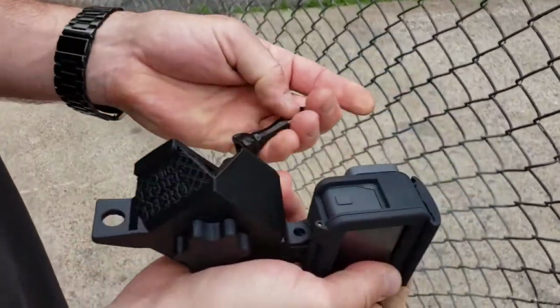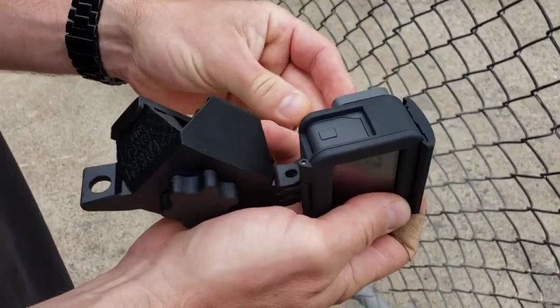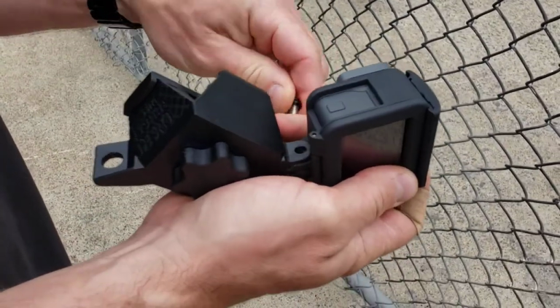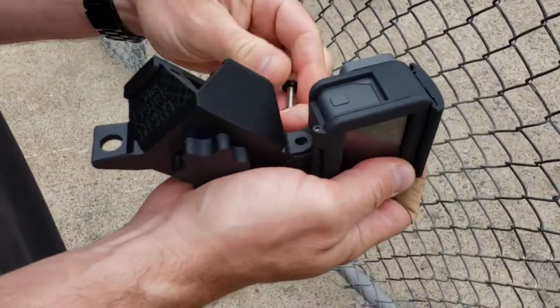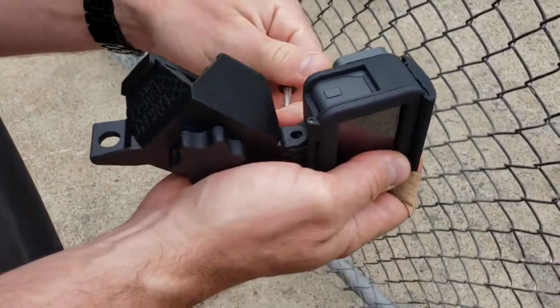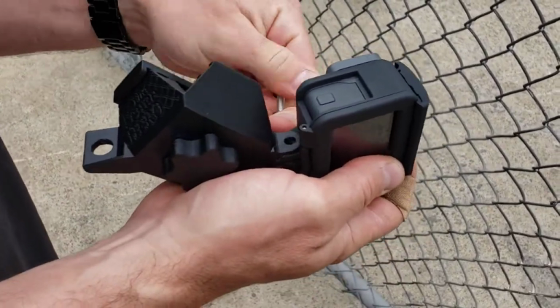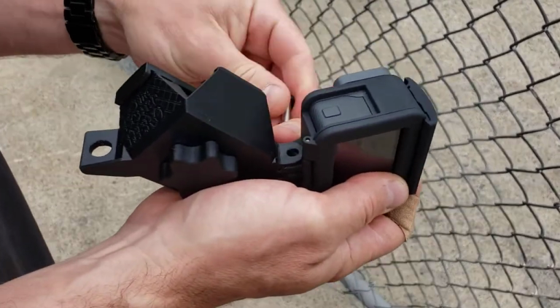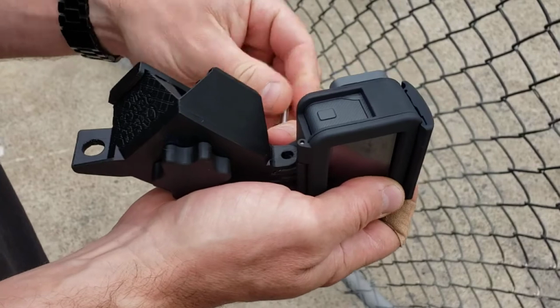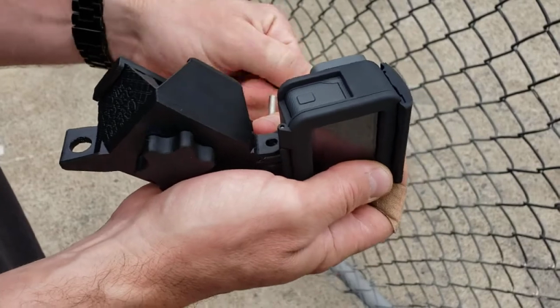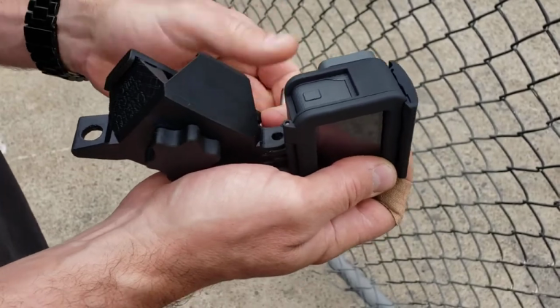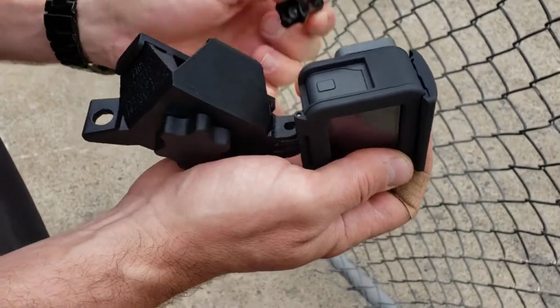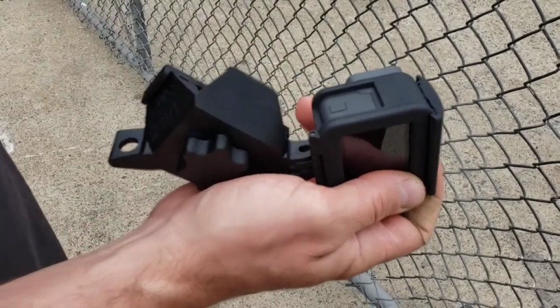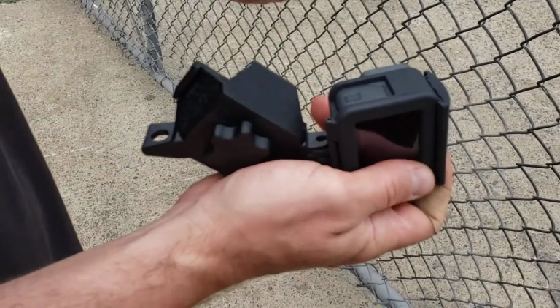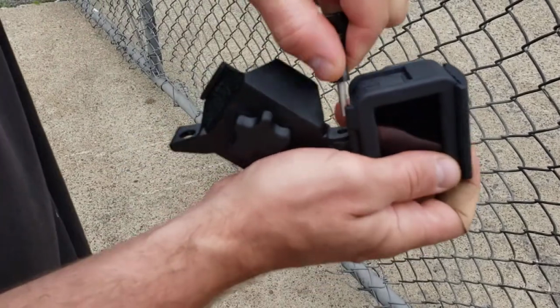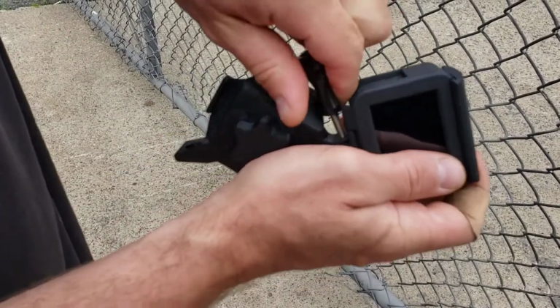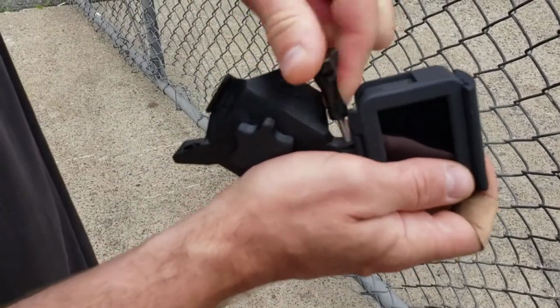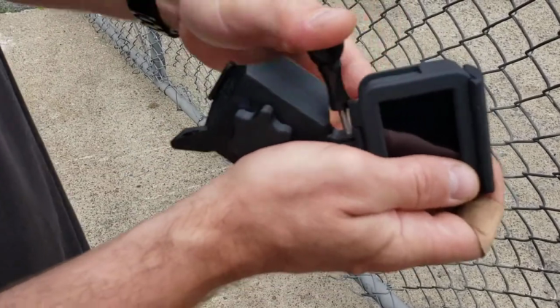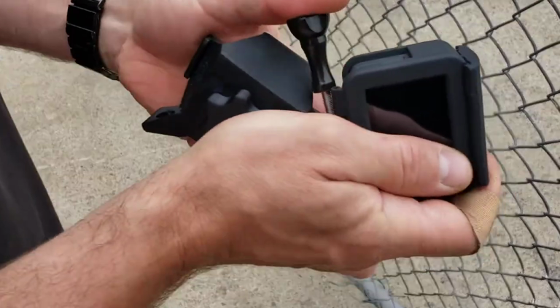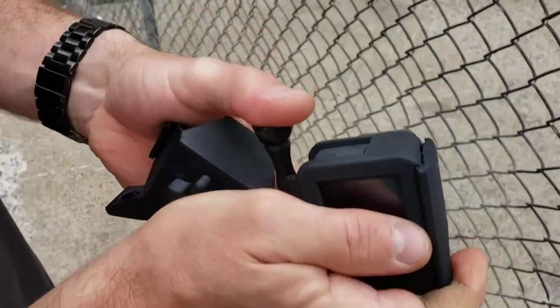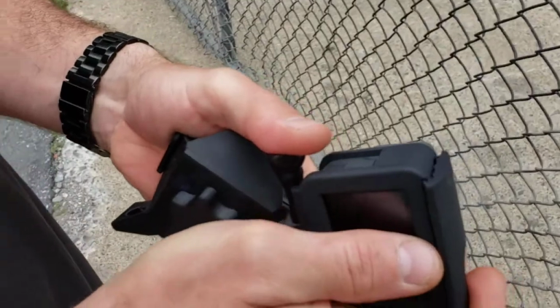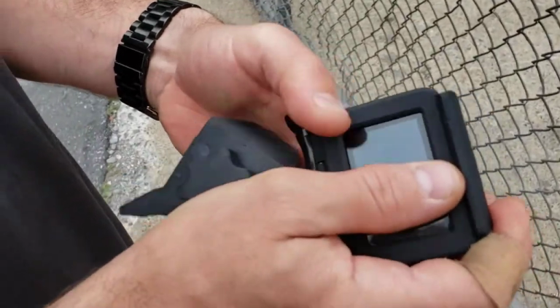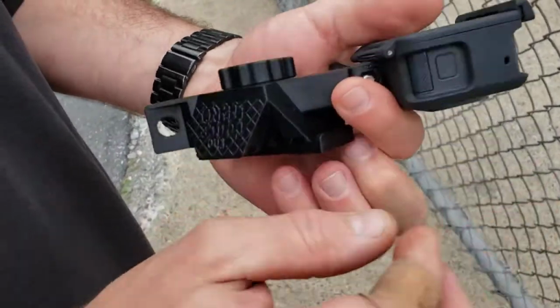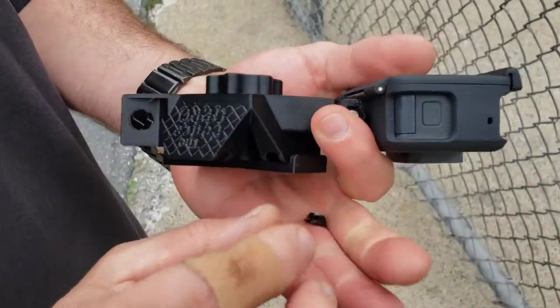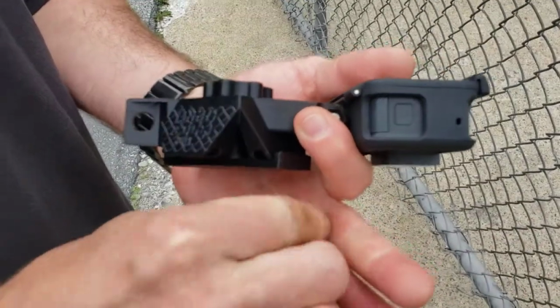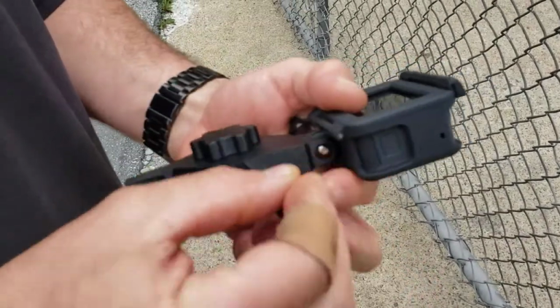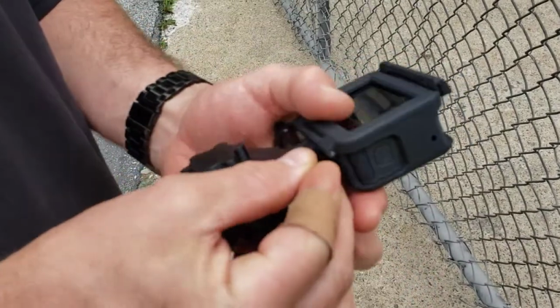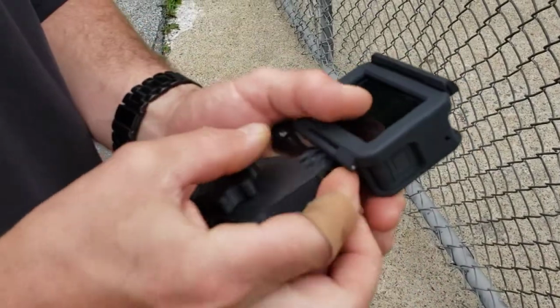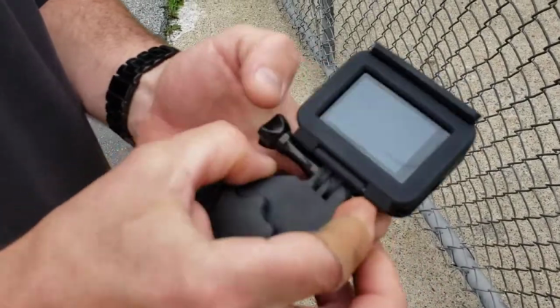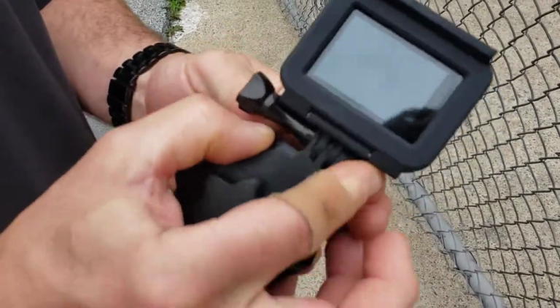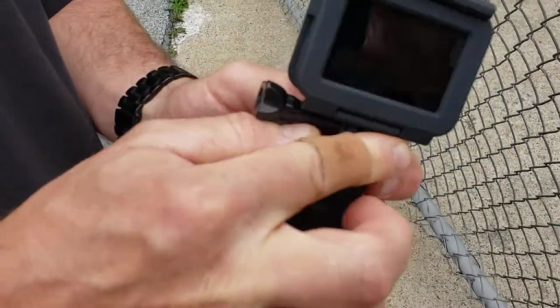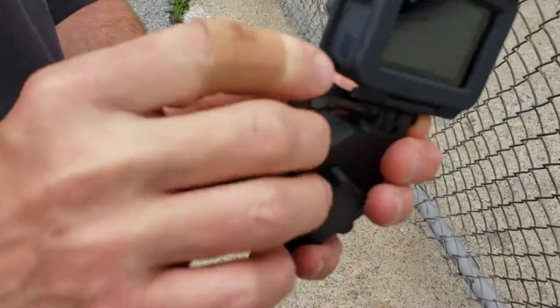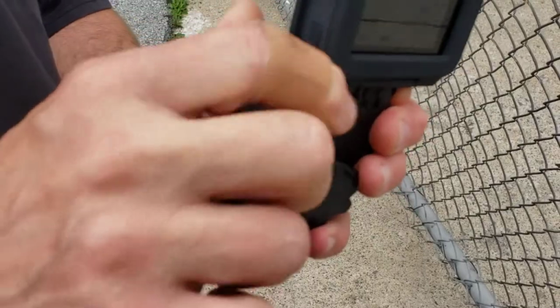Take your screw, push it through the other side, and tighten it up.